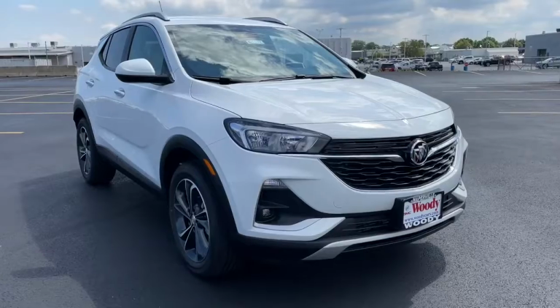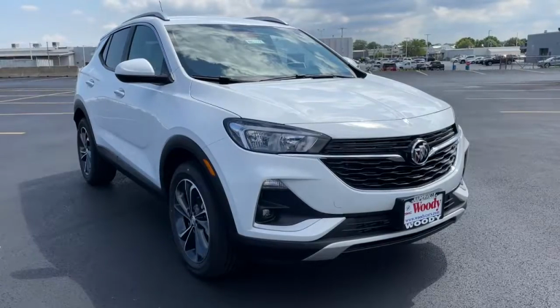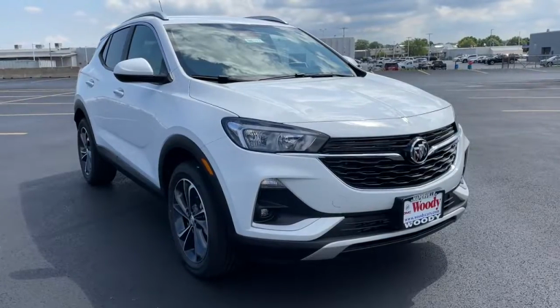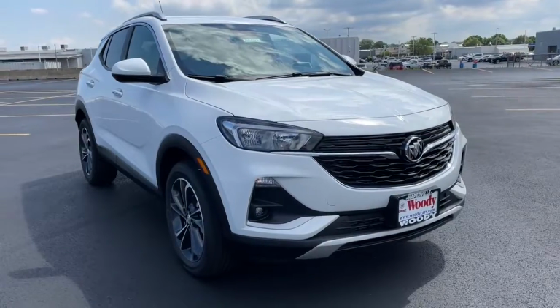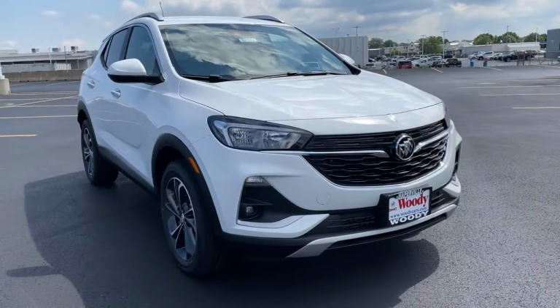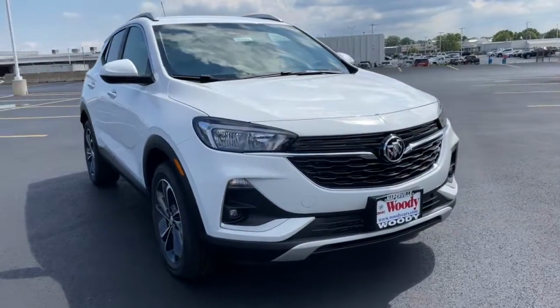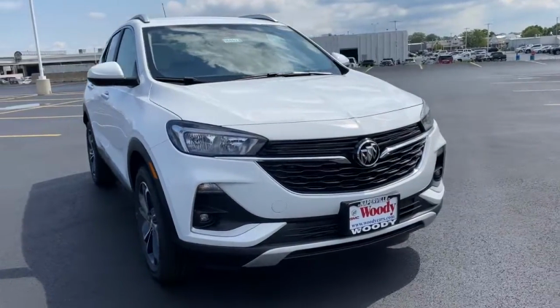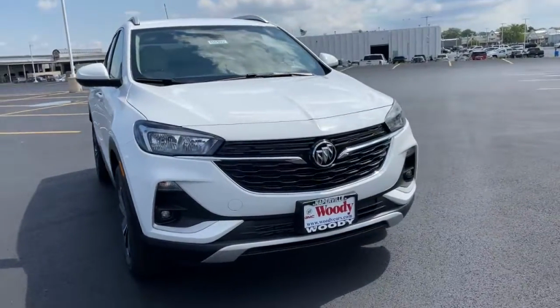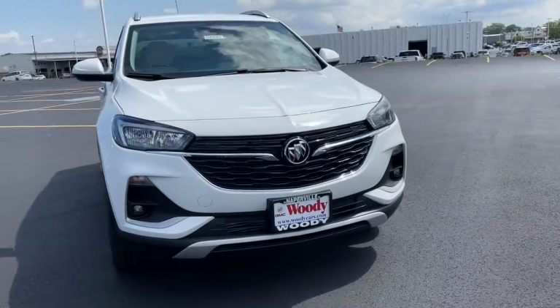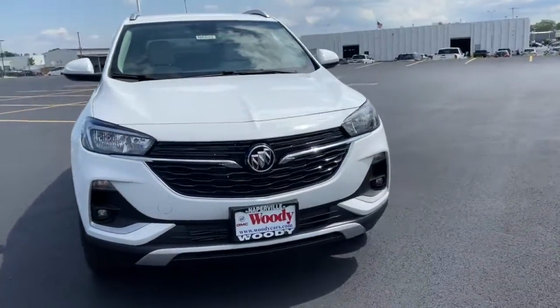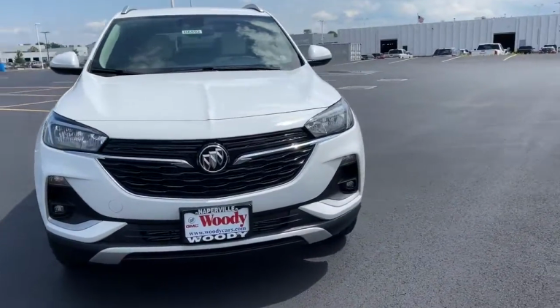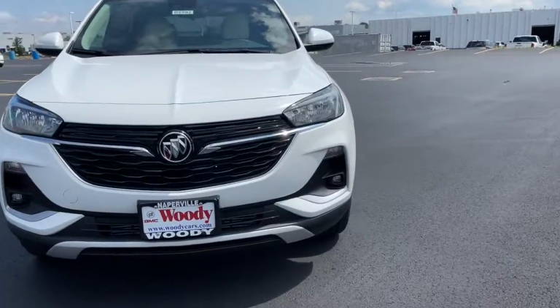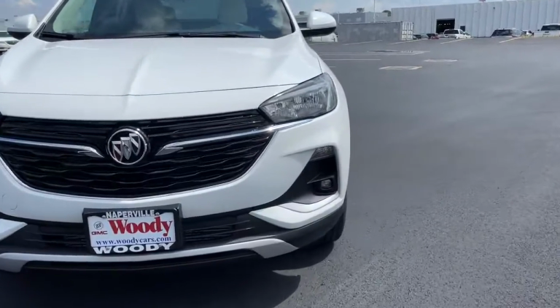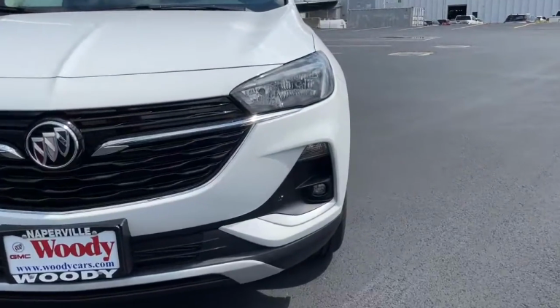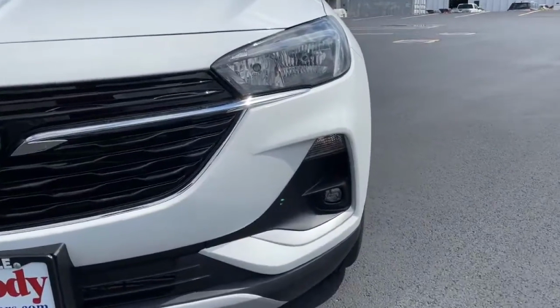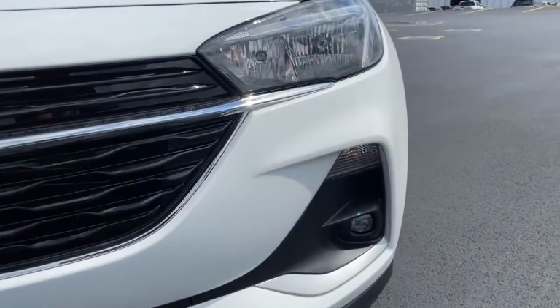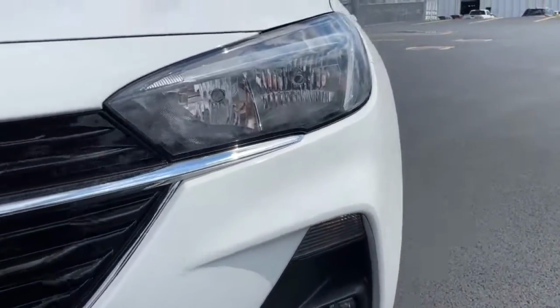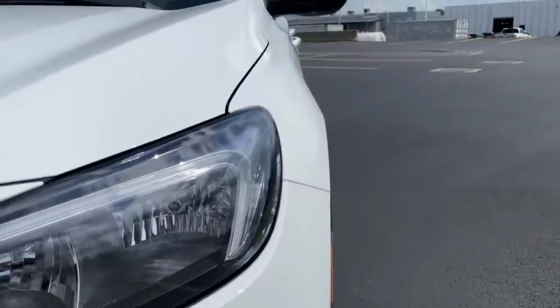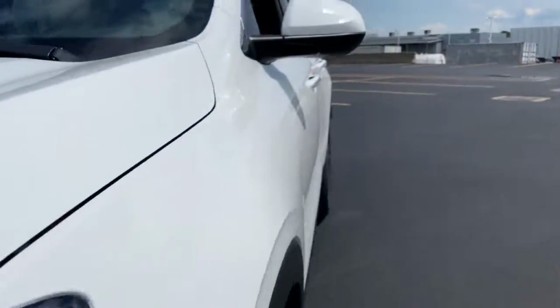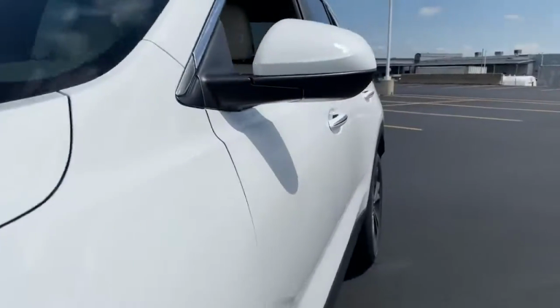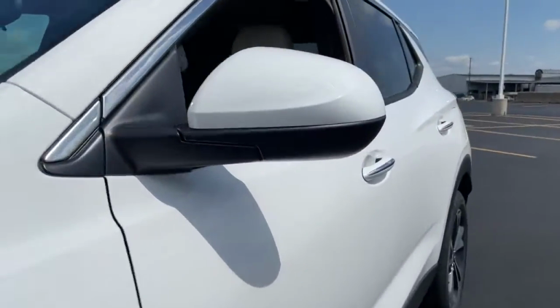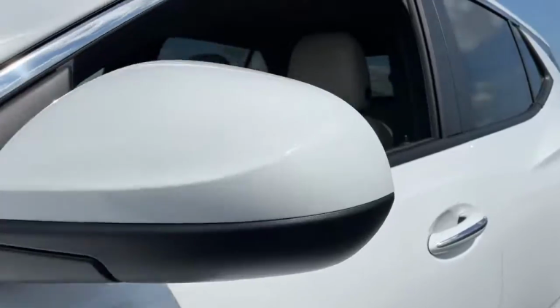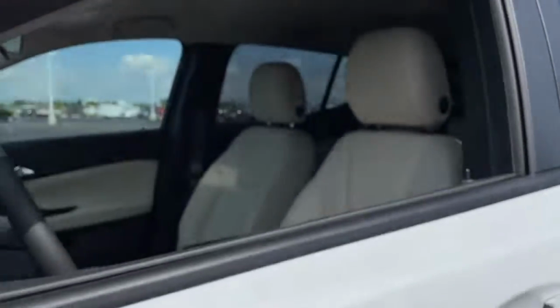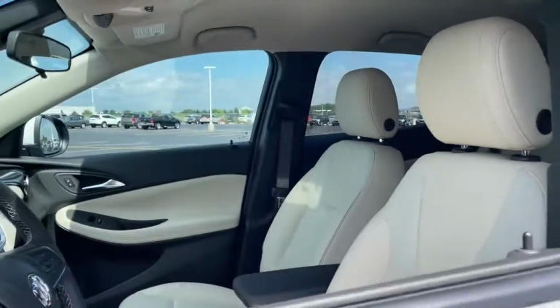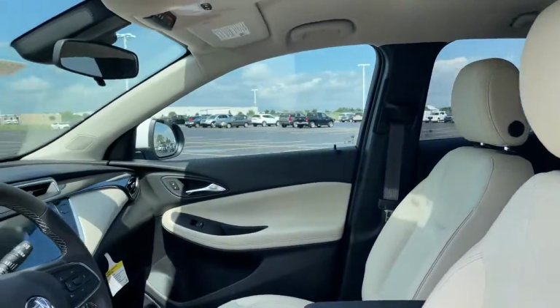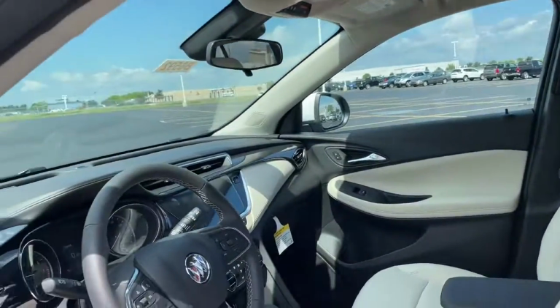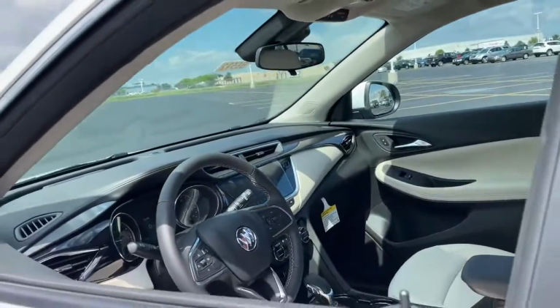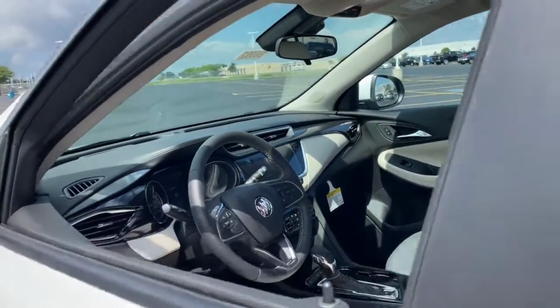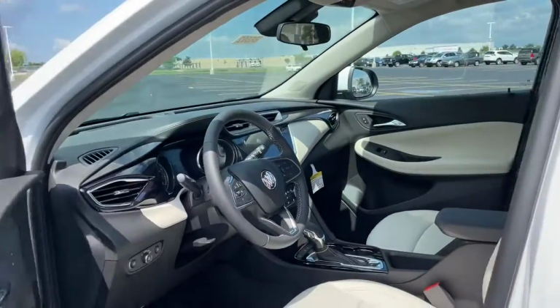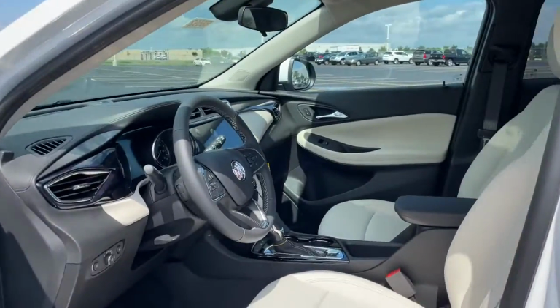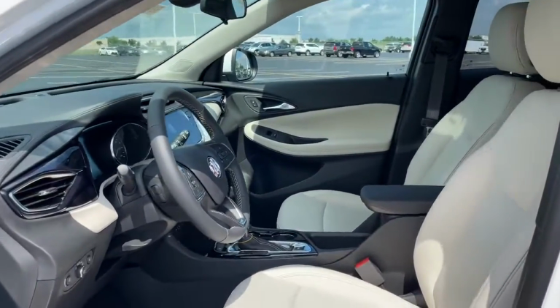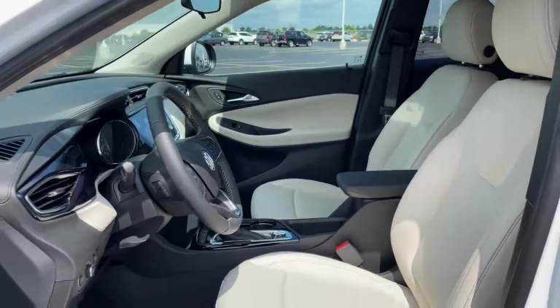You will be amazed by this 2023 Buick Encore. Have fun getting where you need to go in the sleek and nimble Encore, the small luxury SUV with a can-do attitude. The following are some of this vehicle's highlighted options.